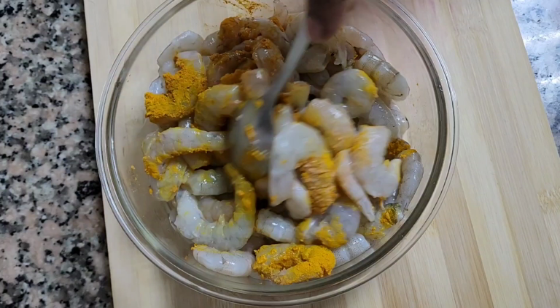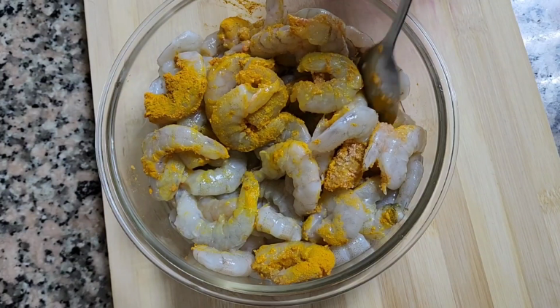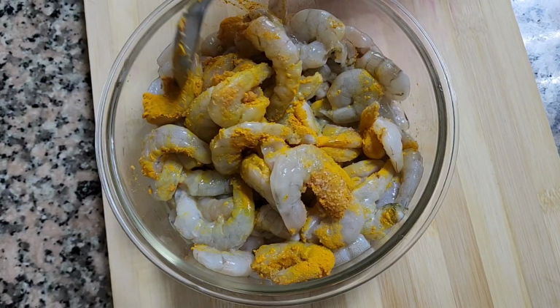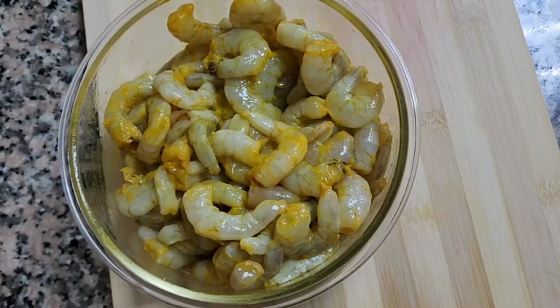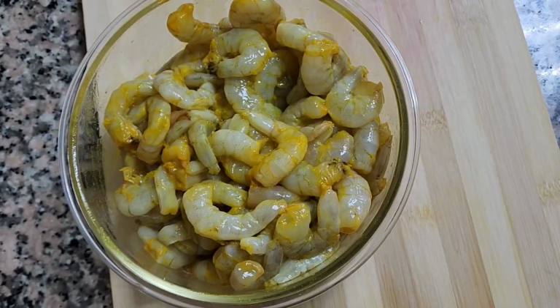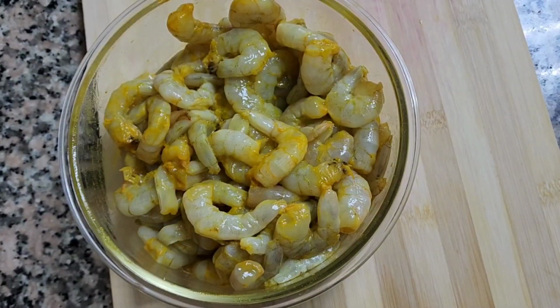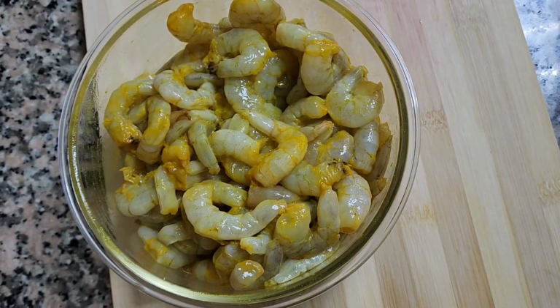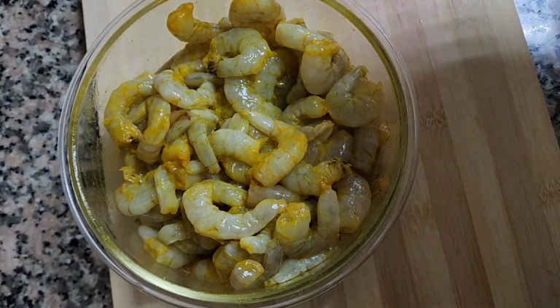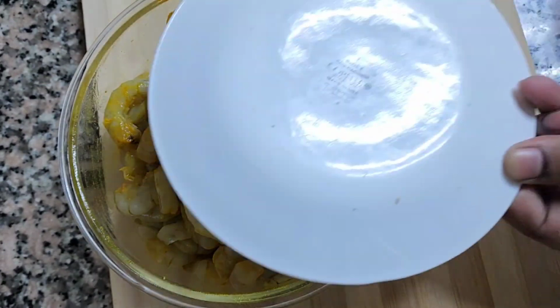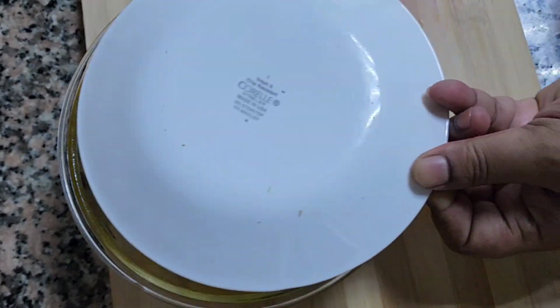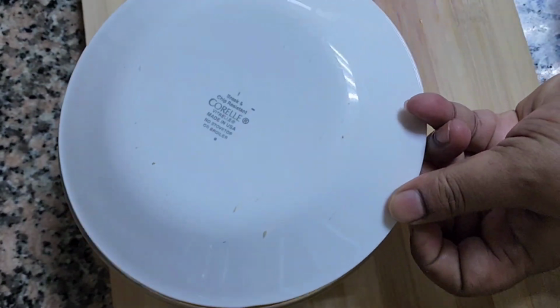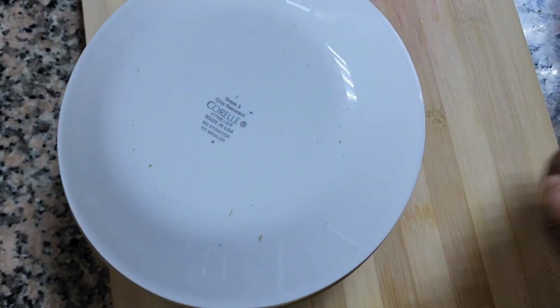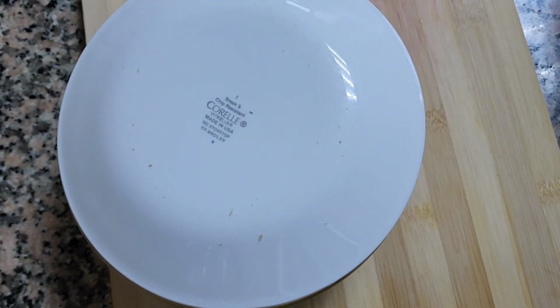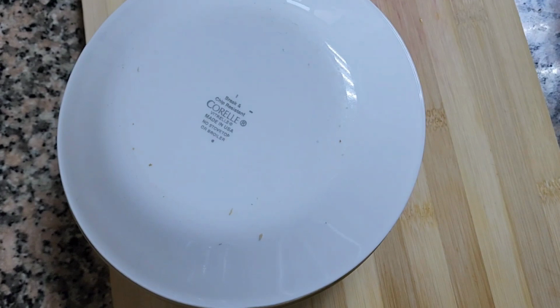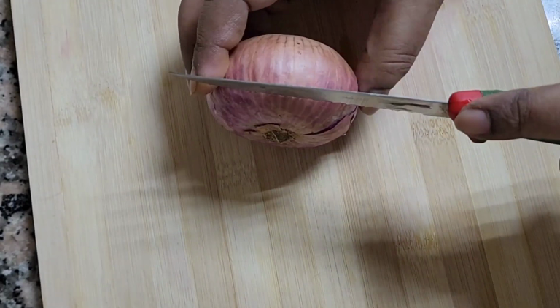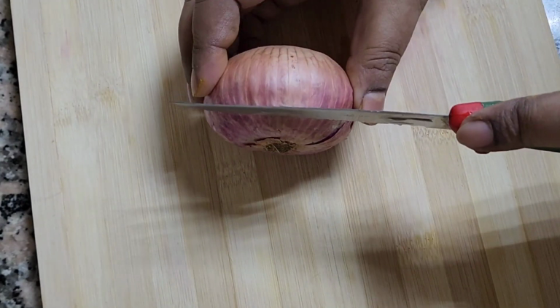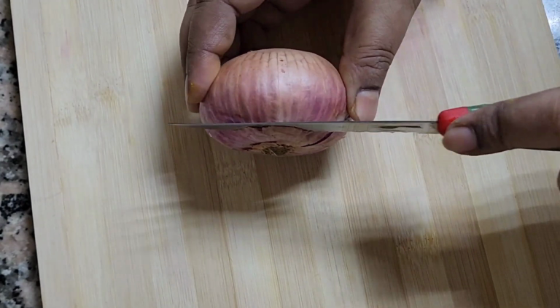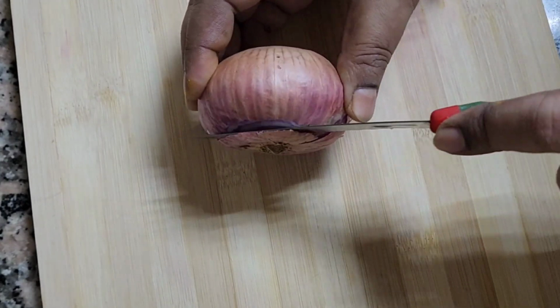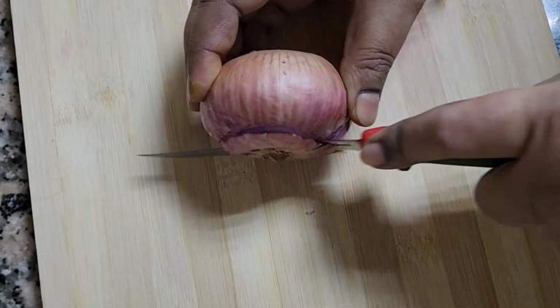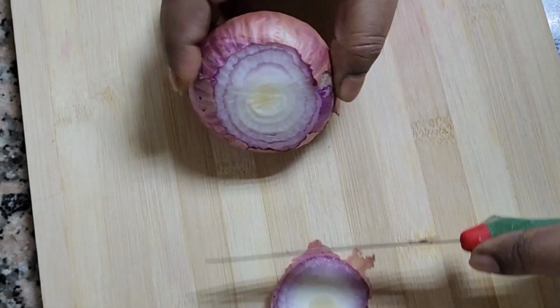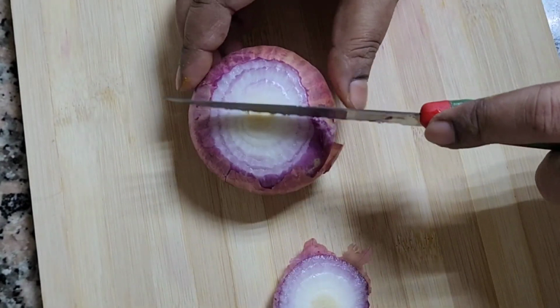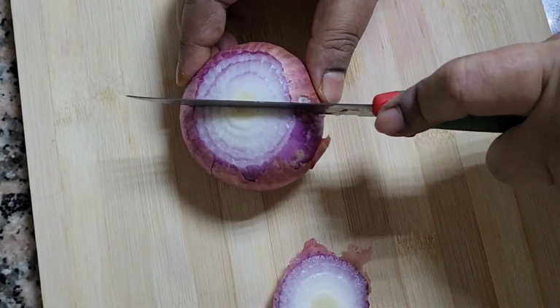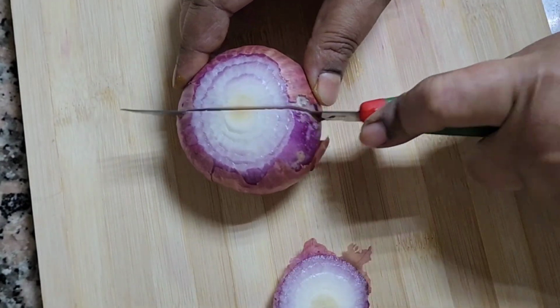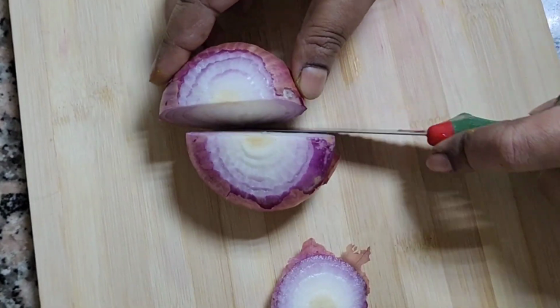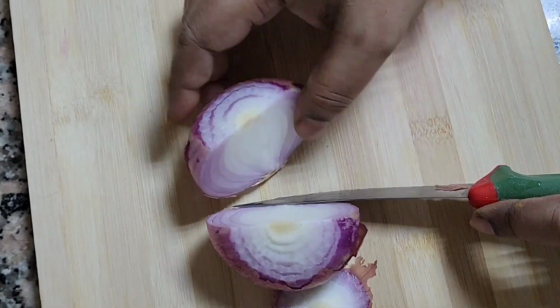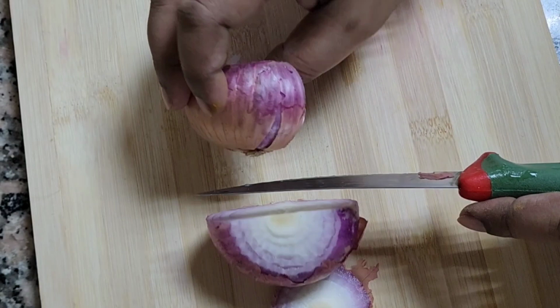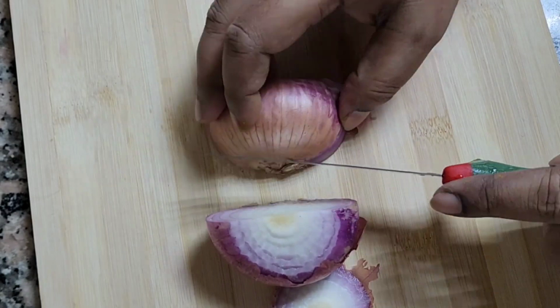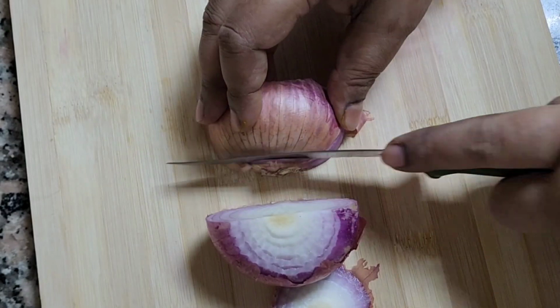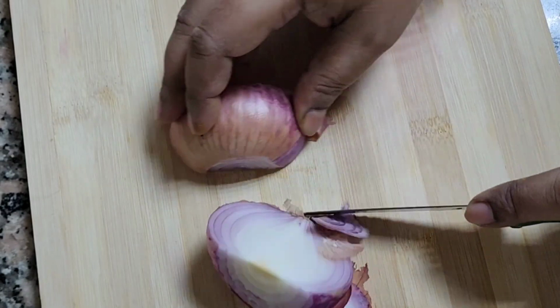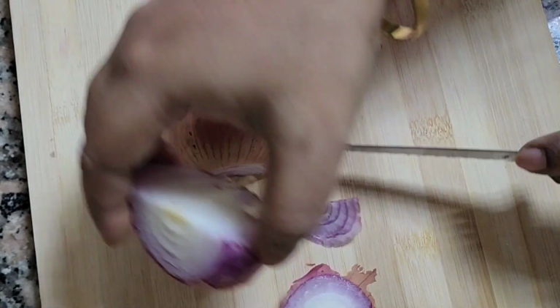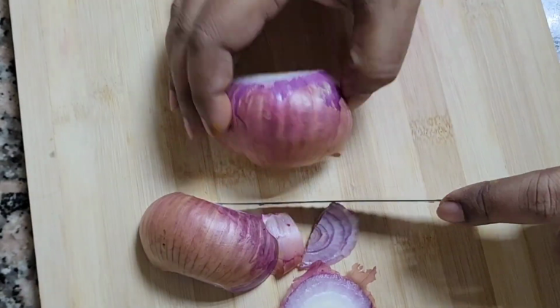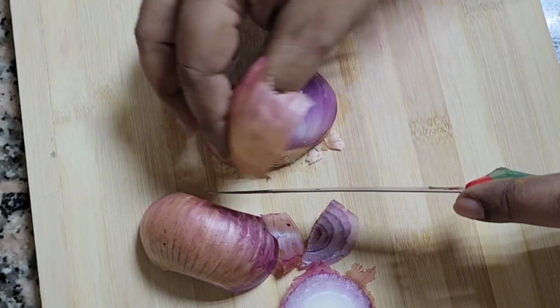First, we are going to marinate the prawns by putting some turmeric and salt, then applying it nicely on the body of the prawn. Then keep it aside and cover it.